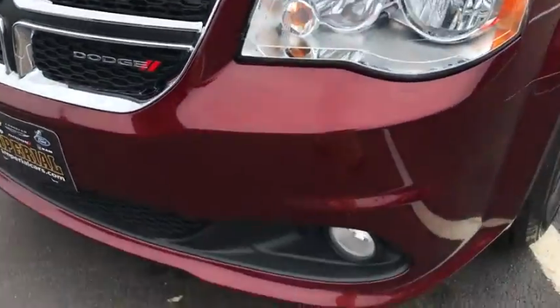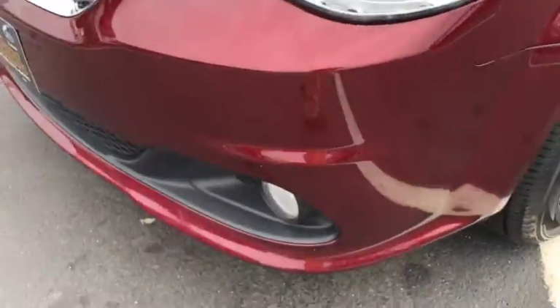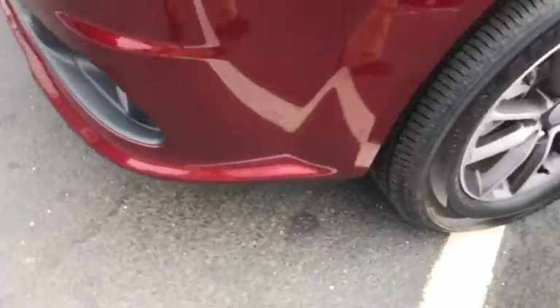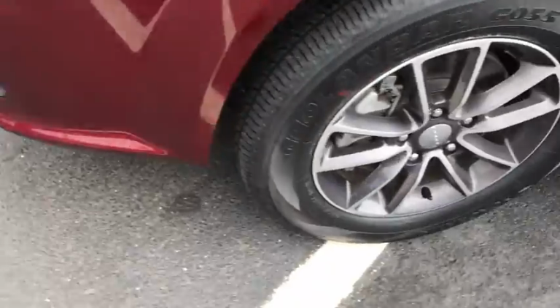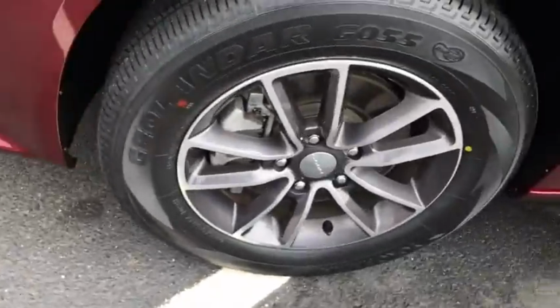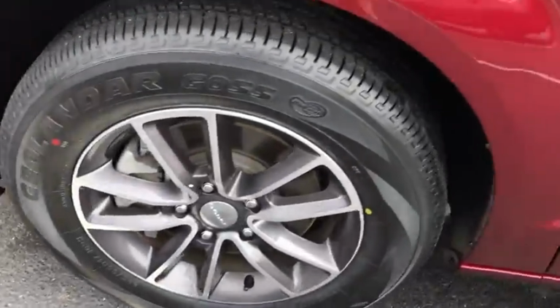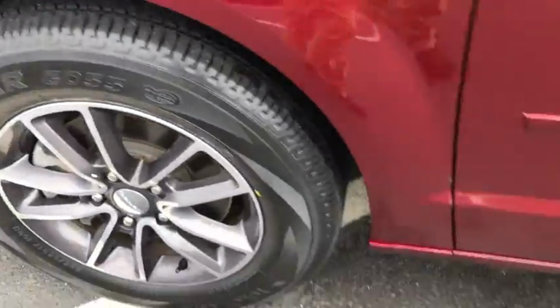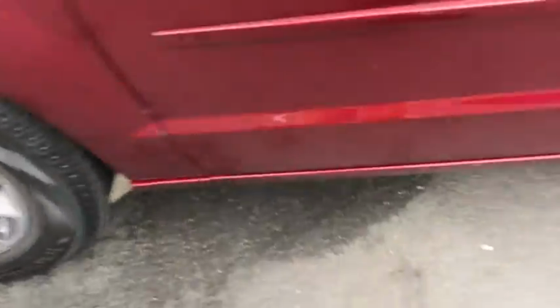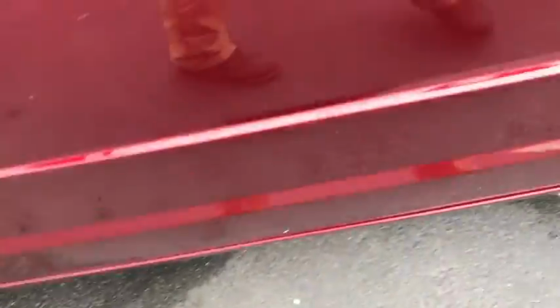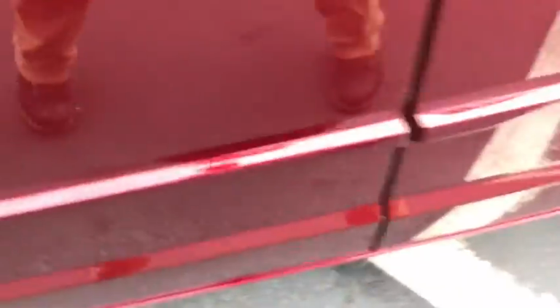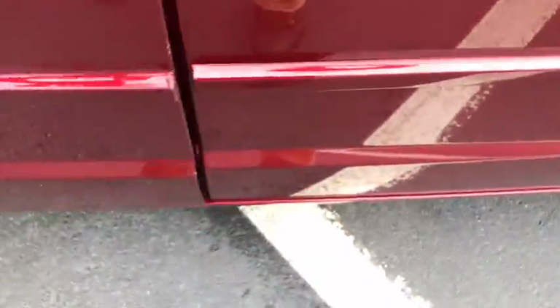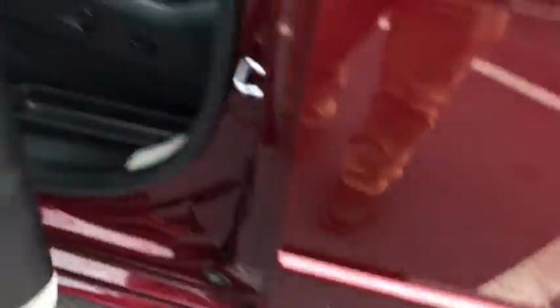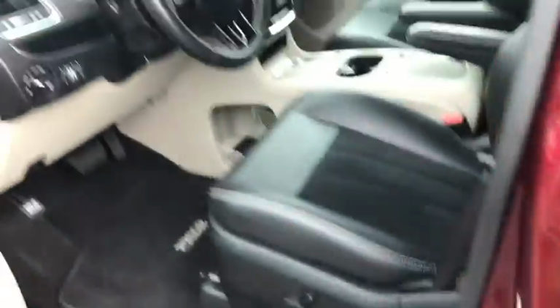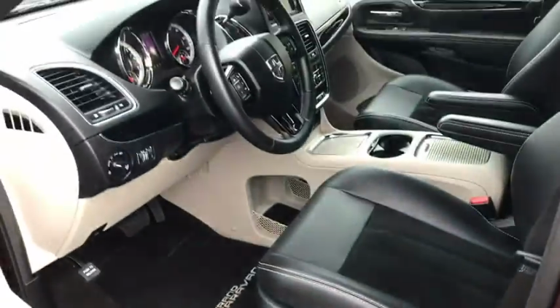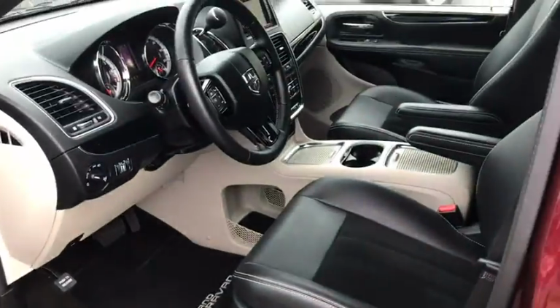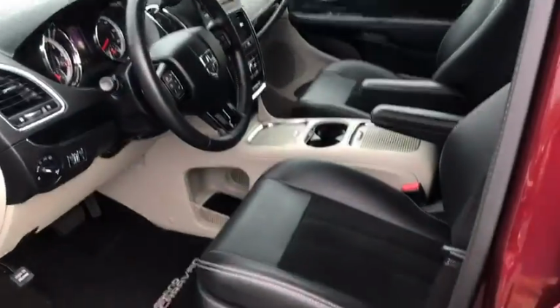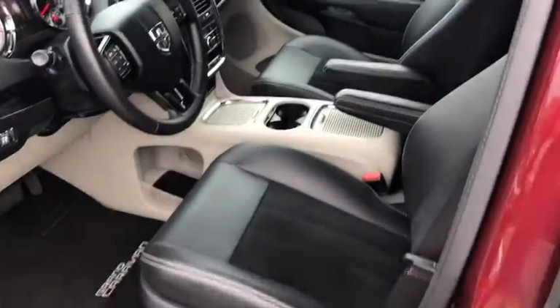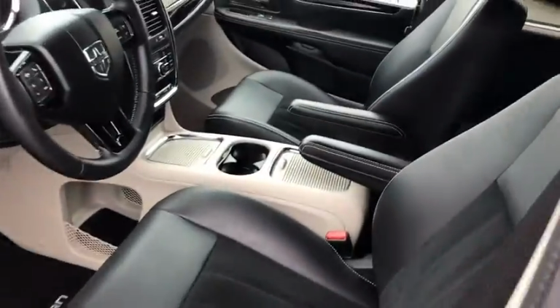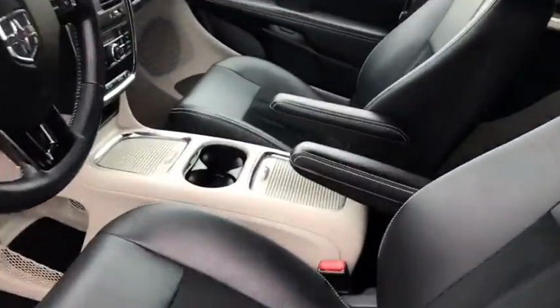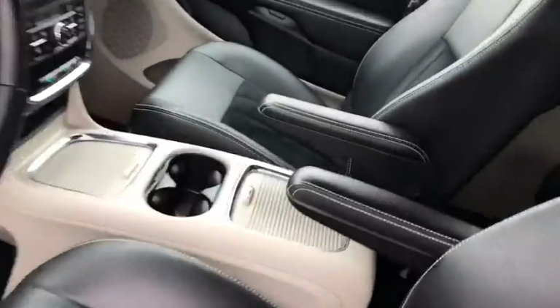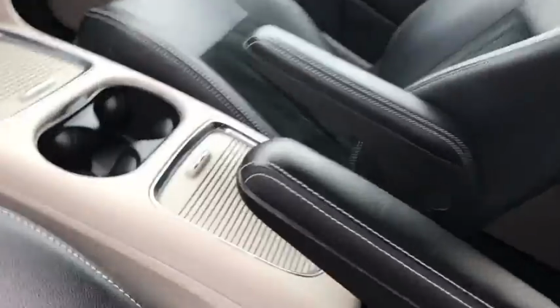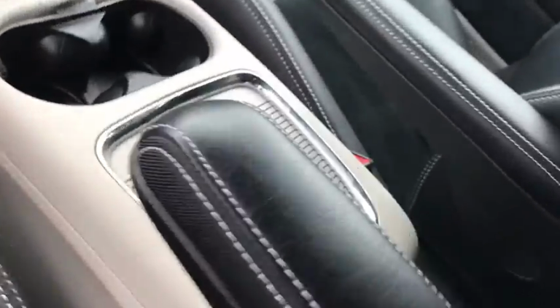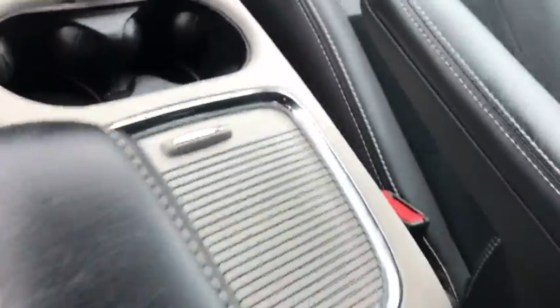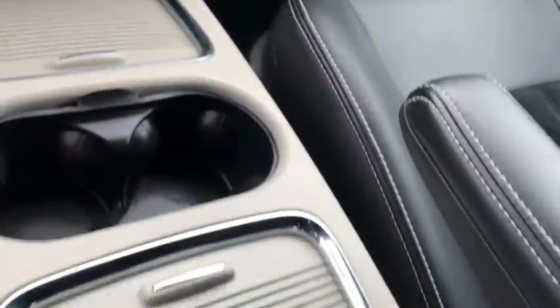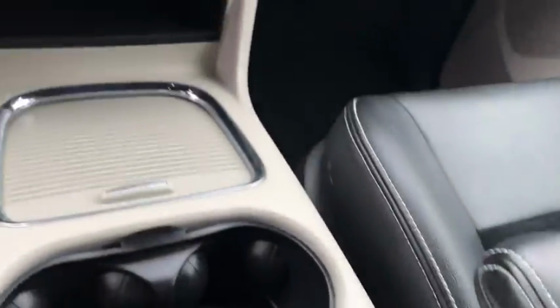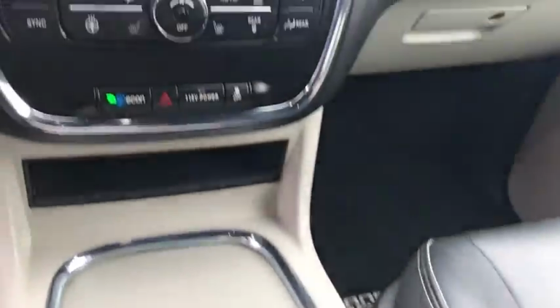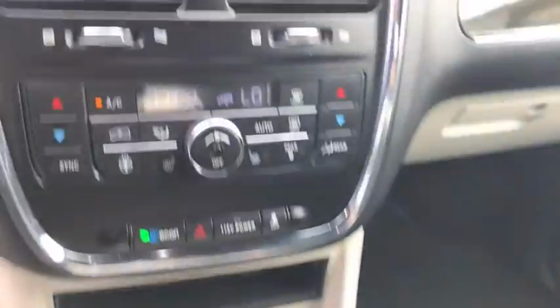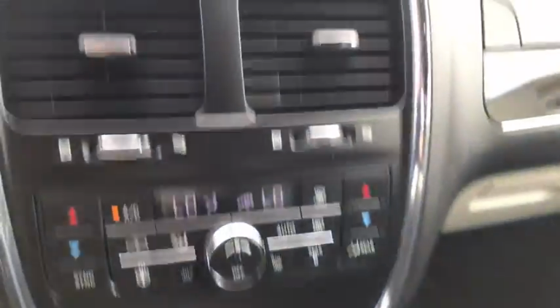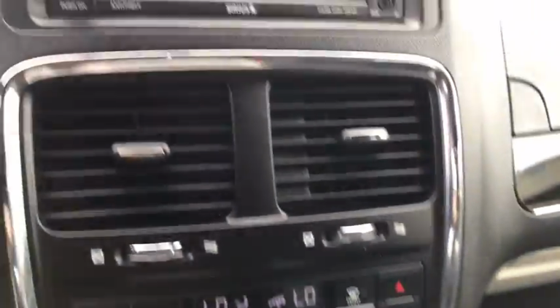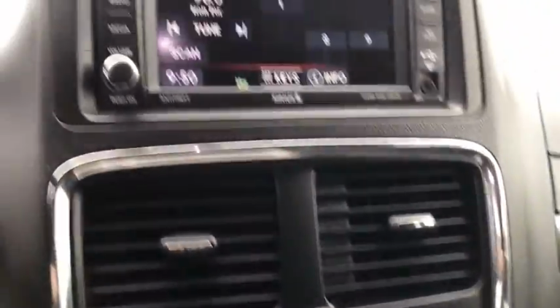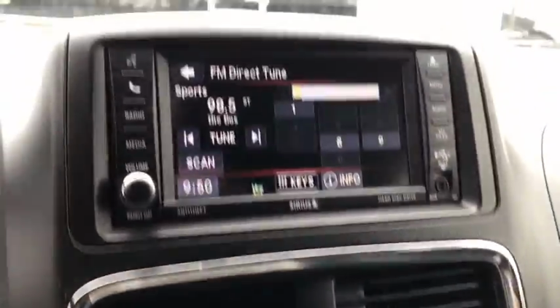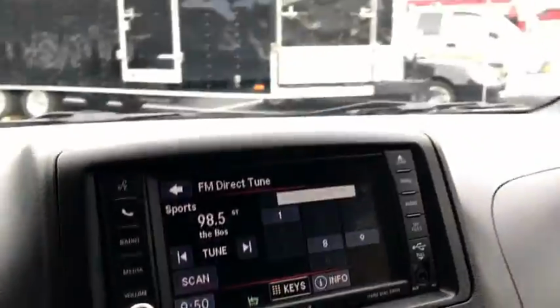Power liftgate, traction control, steering wheel audio control, backup camera, stability control, keyless entry, anti-lock braking system, adjustable steering wheel.